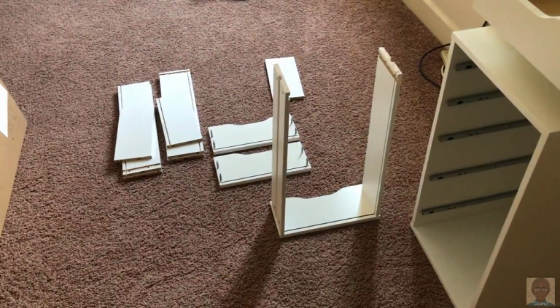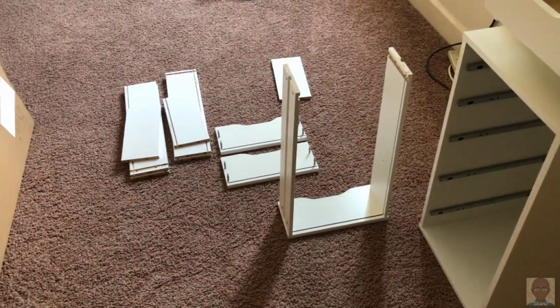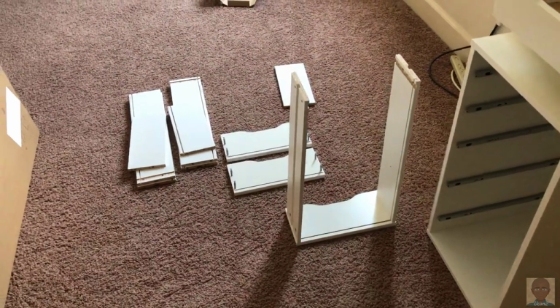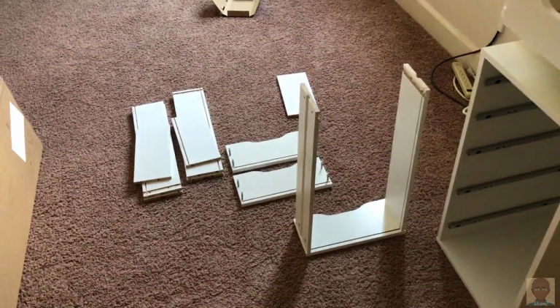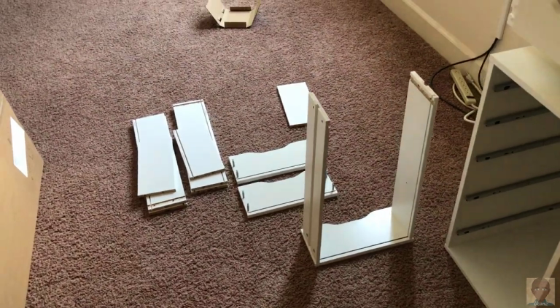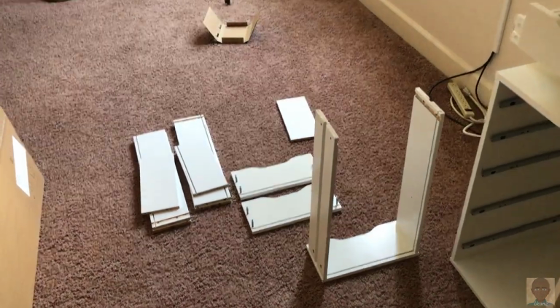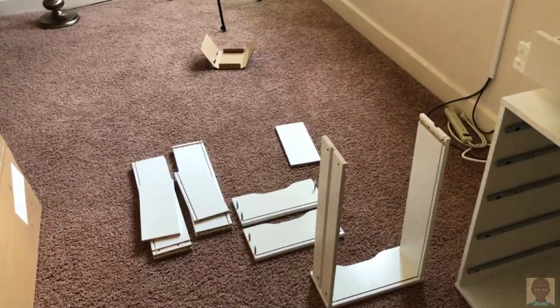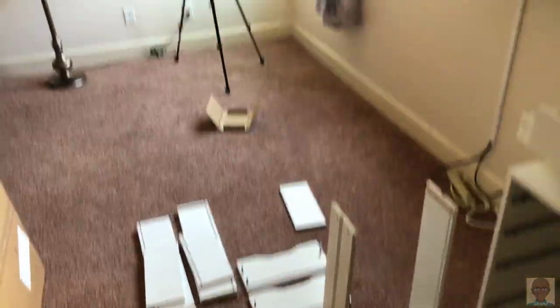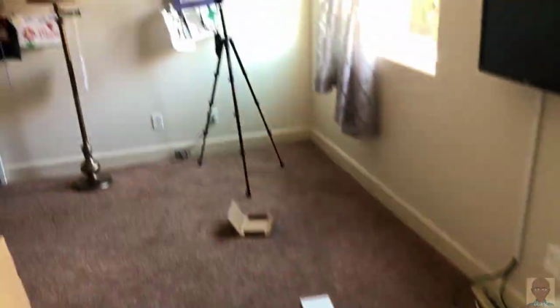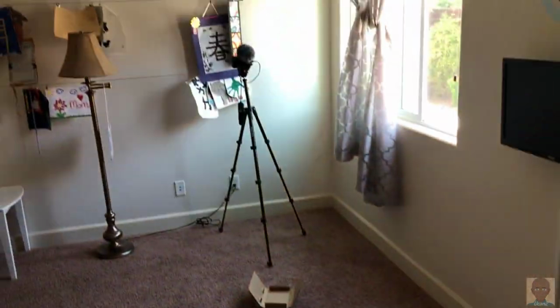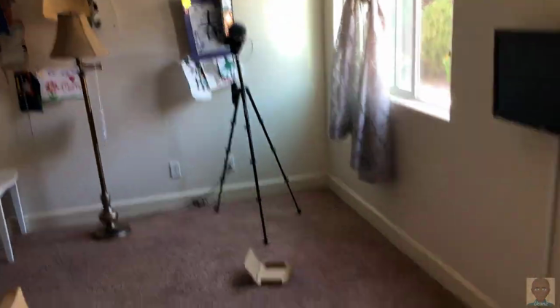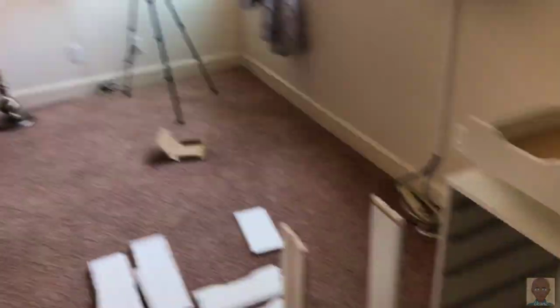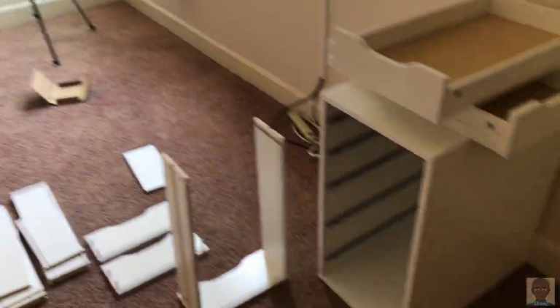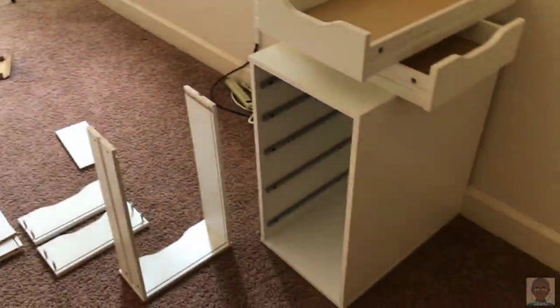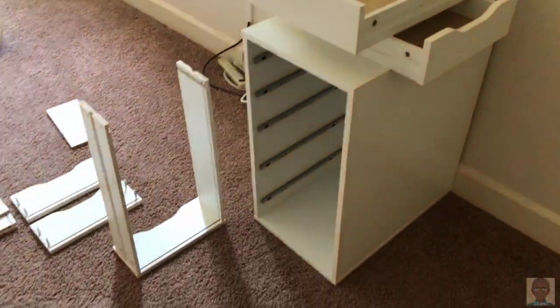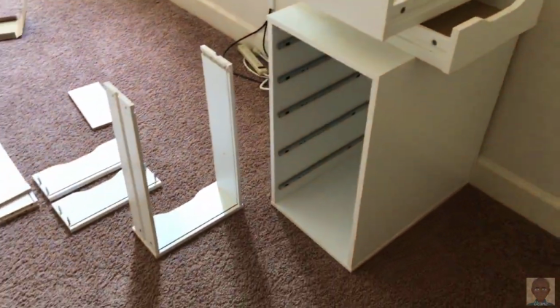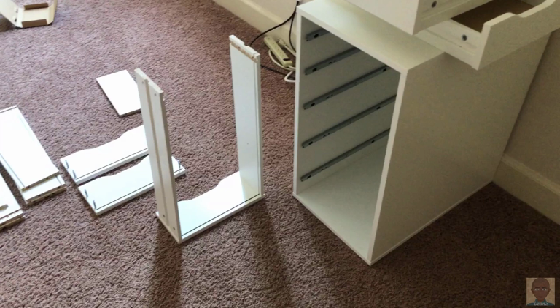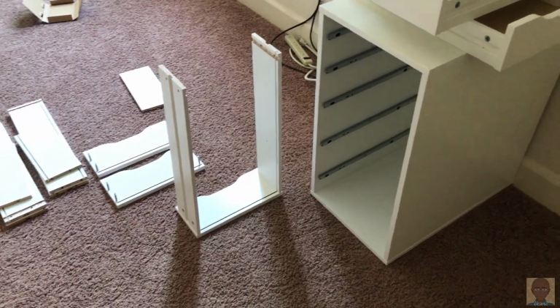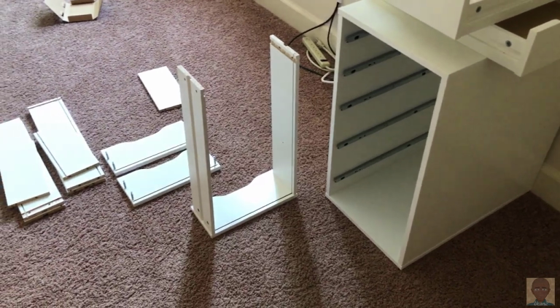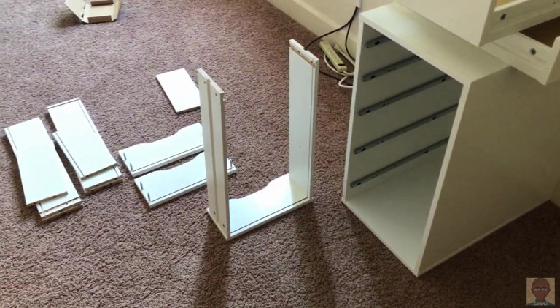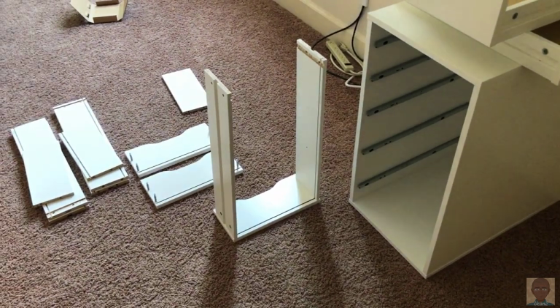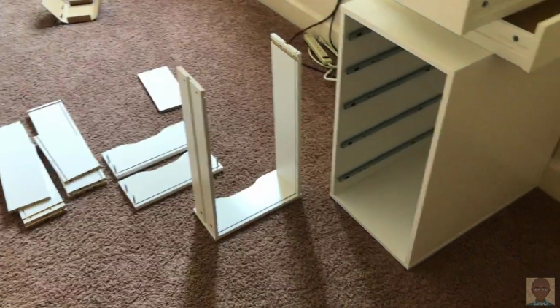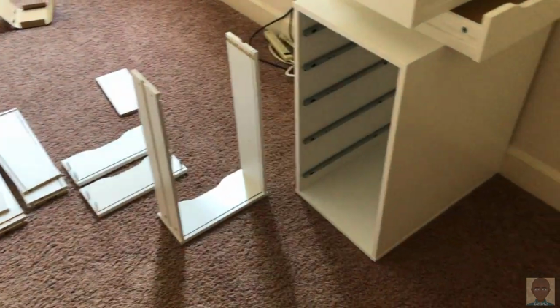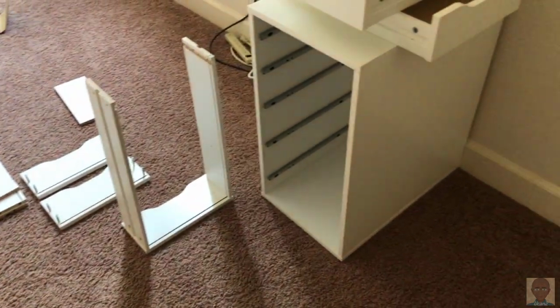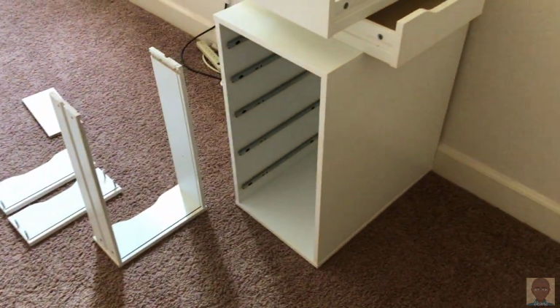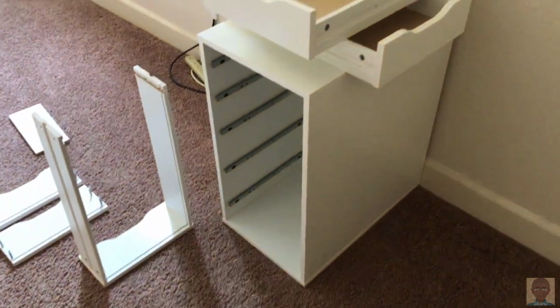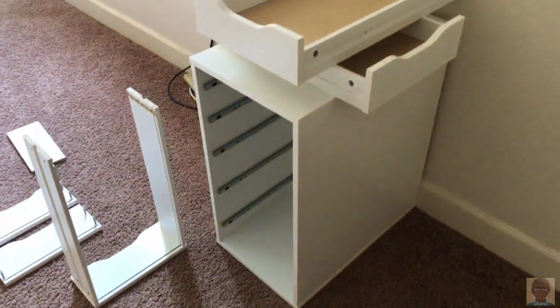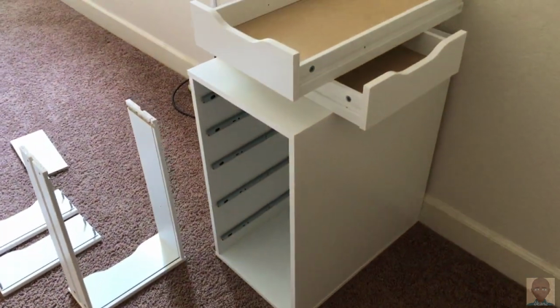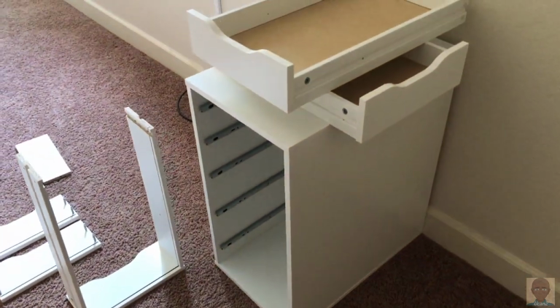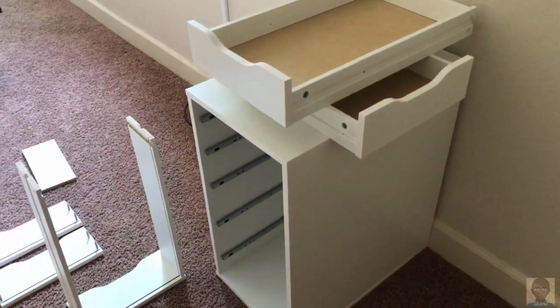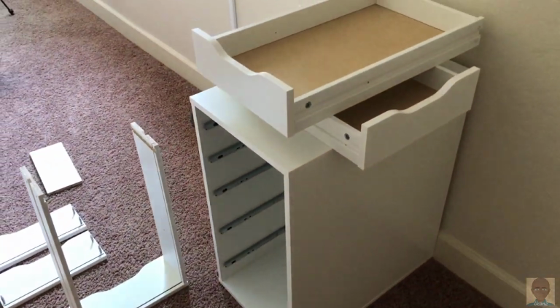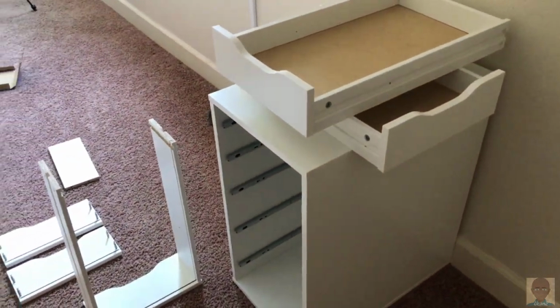In between filming, checking my time-lapse, and doing other stuff, I'm not really rushing, and it's definitely much easier to build.